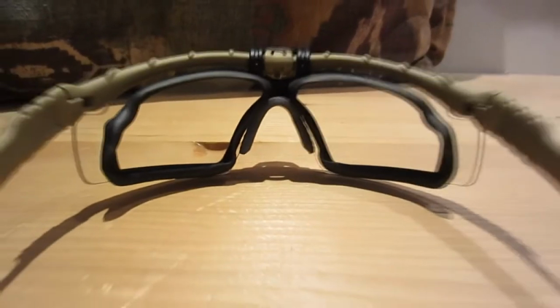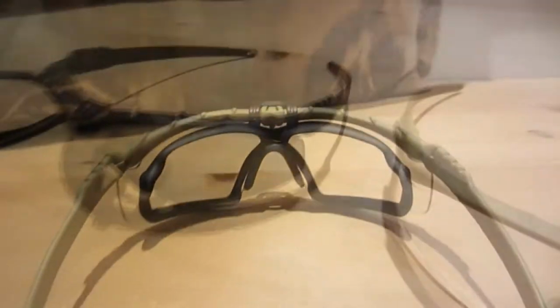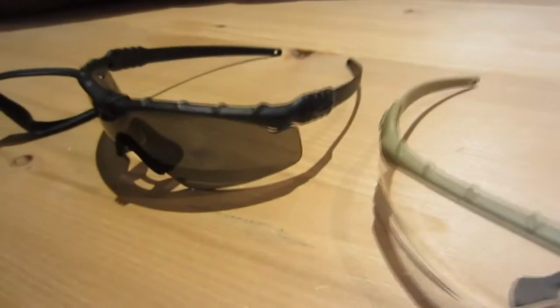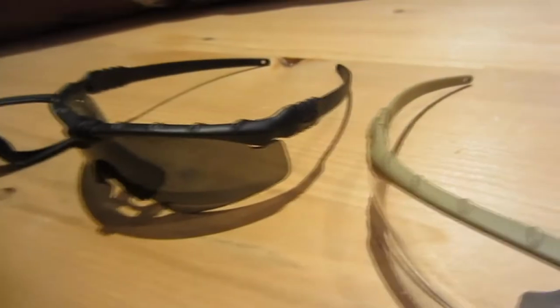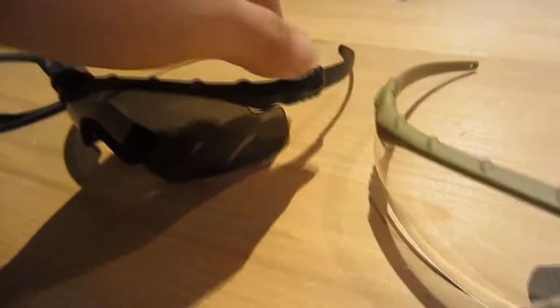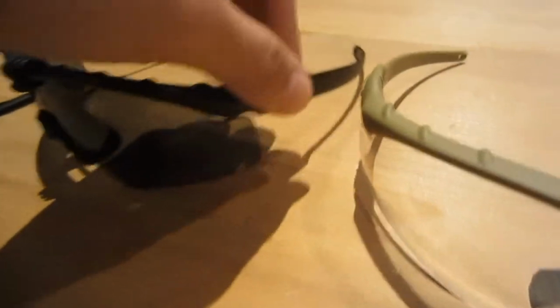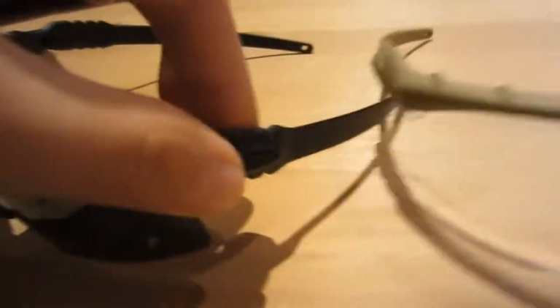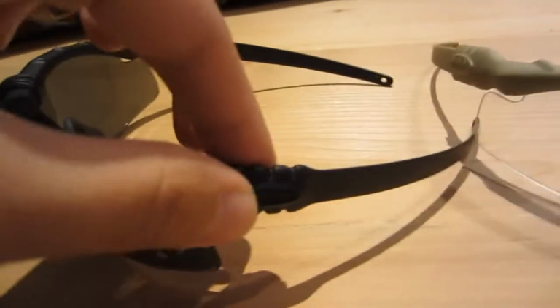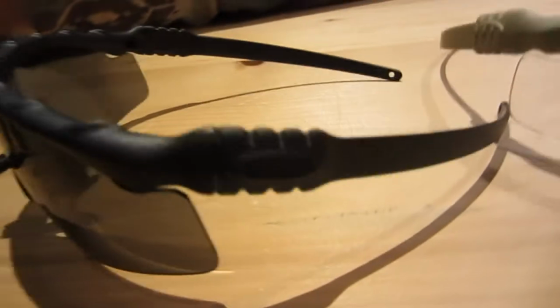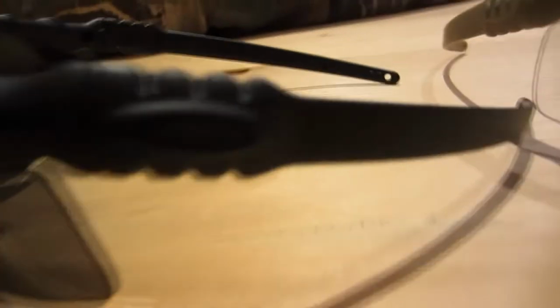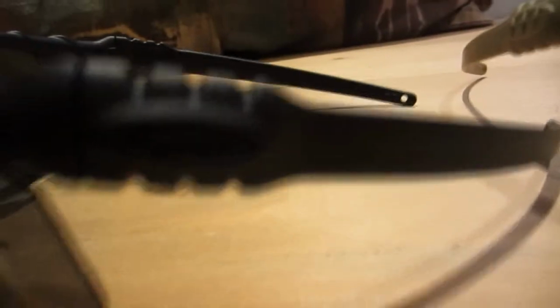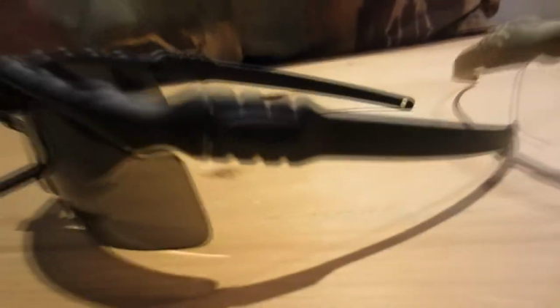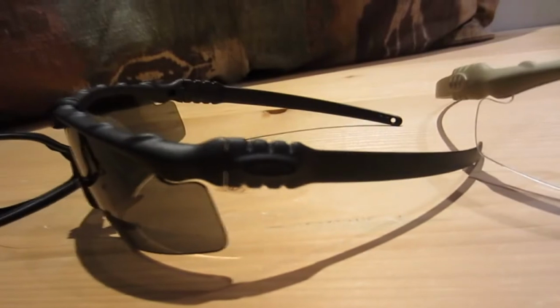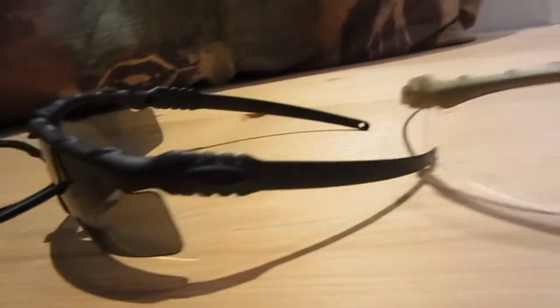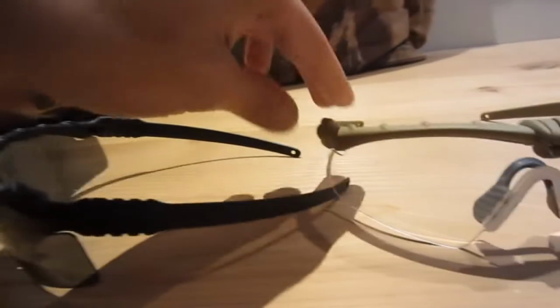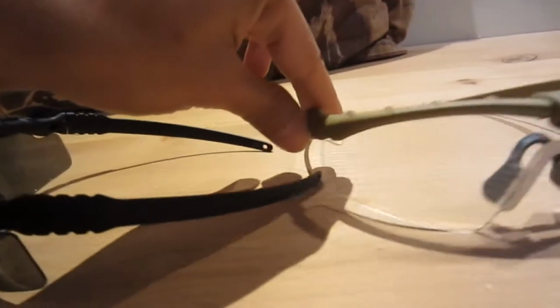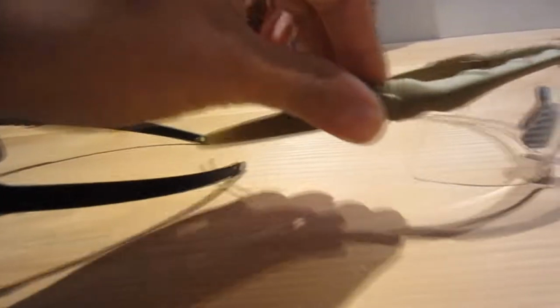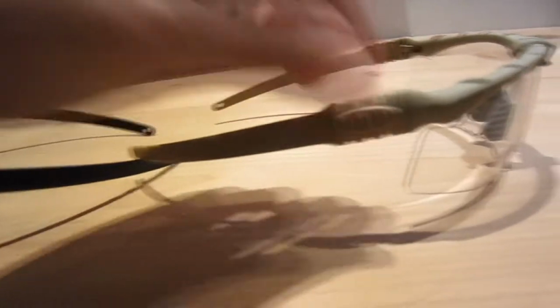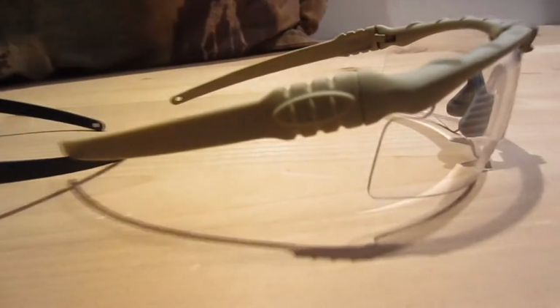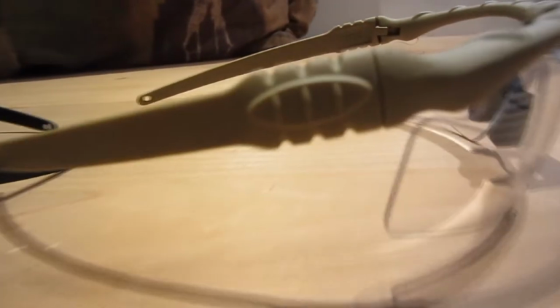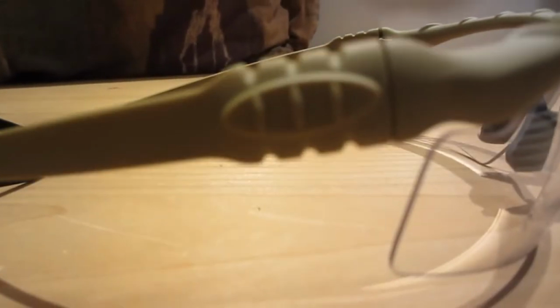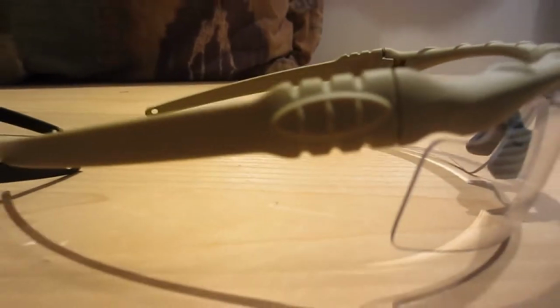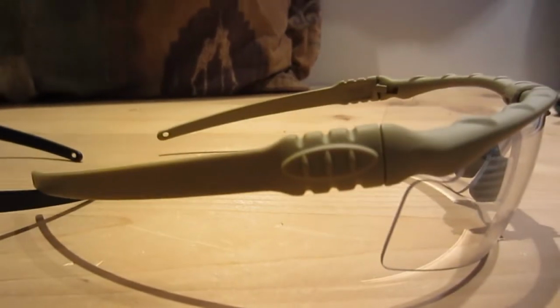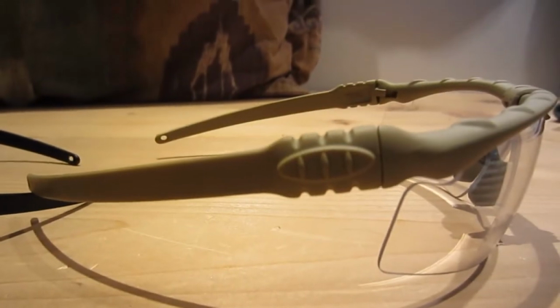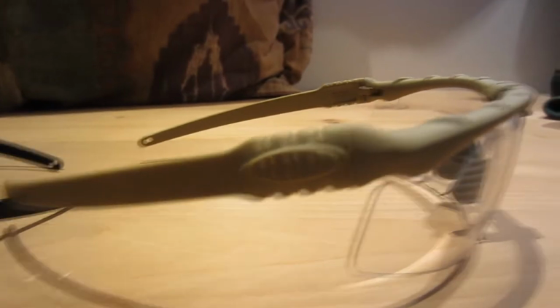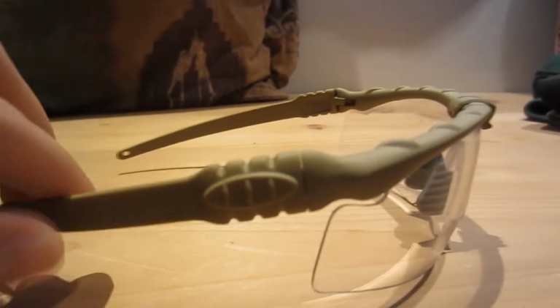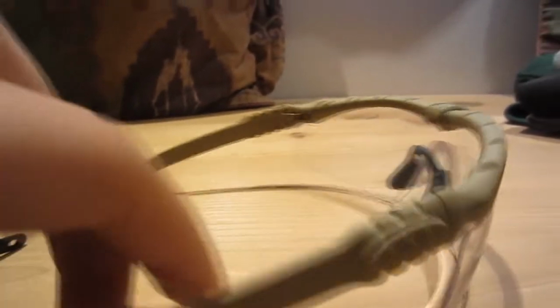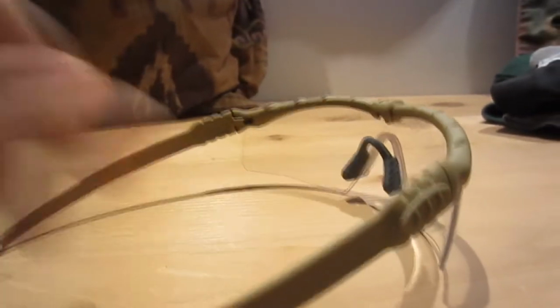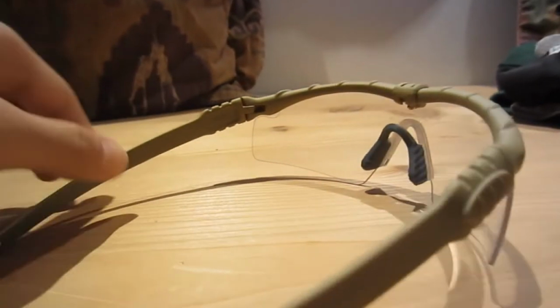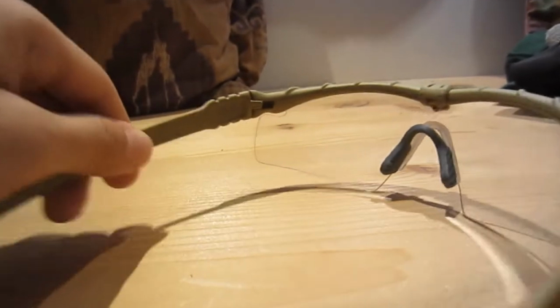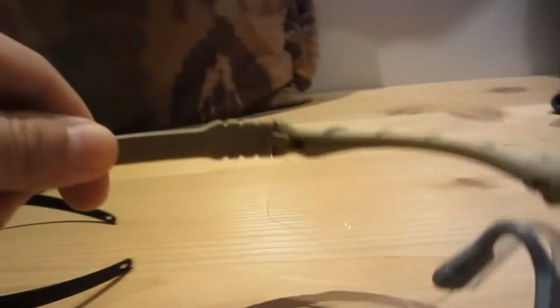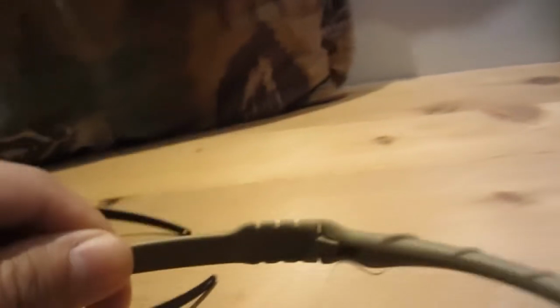You can see they couldn't replicate everything about the real Oakley M-Frames. On the sides, they do not have the Oakley logo, but they have these three little ridges, and on the inside, they have the TMC logo.